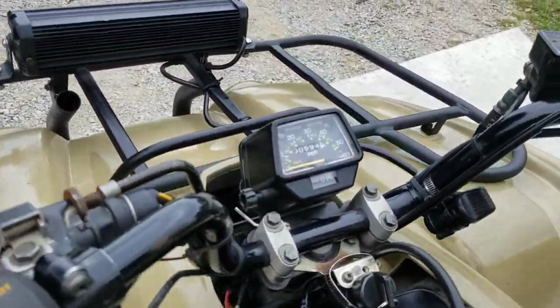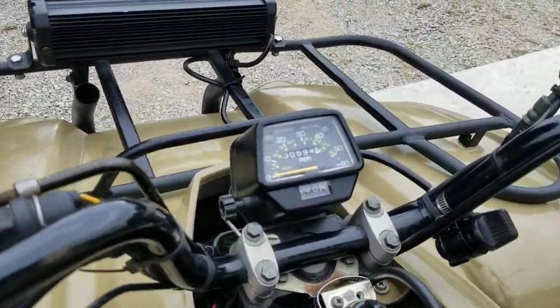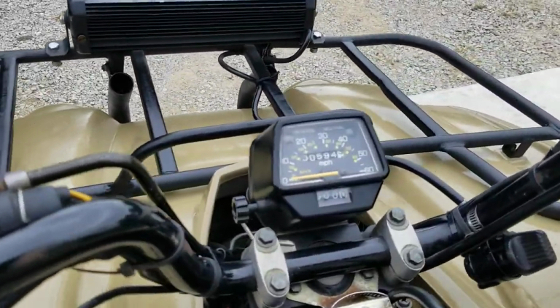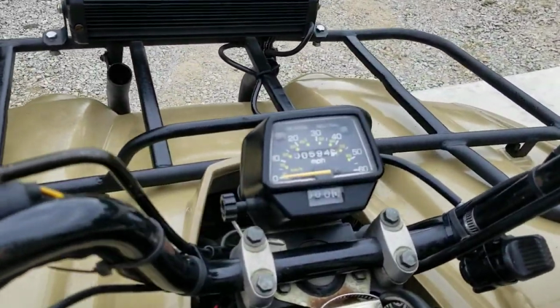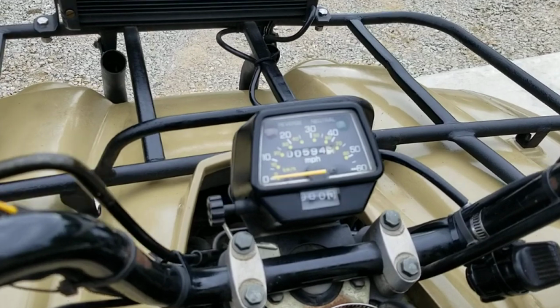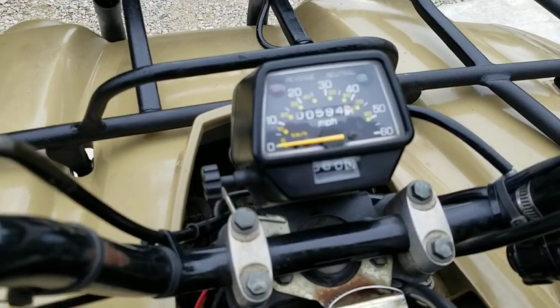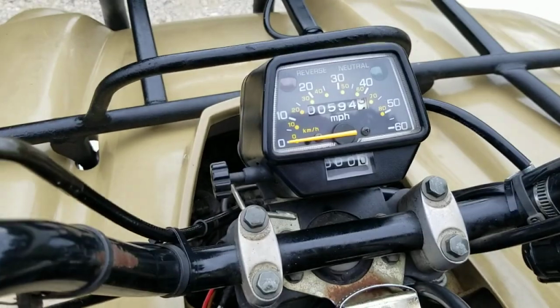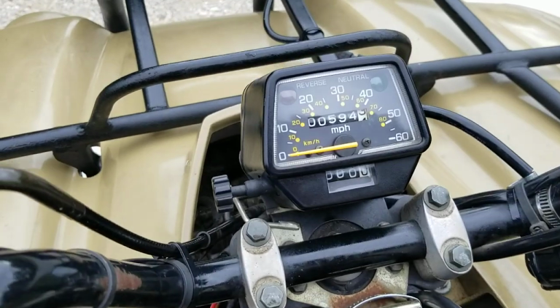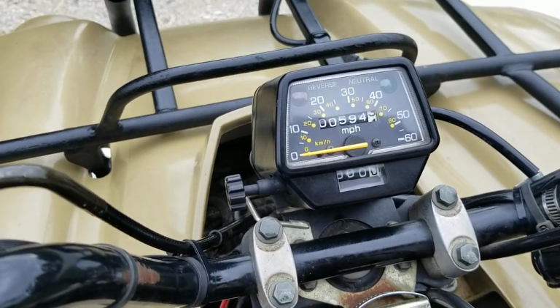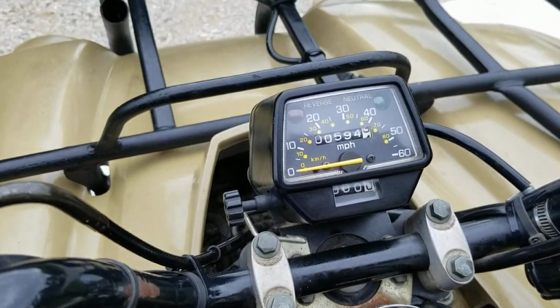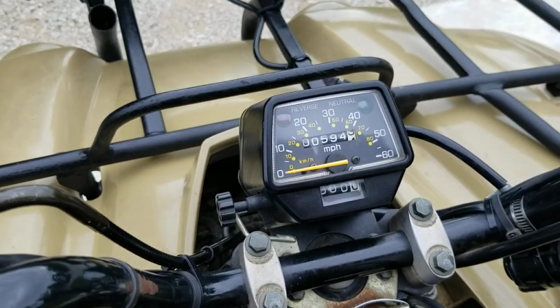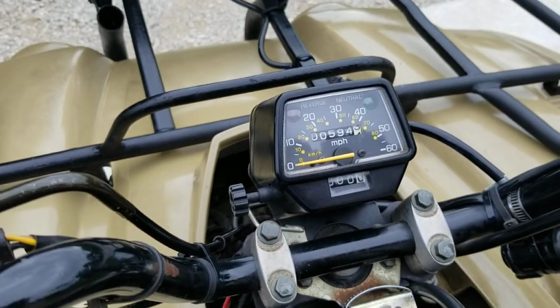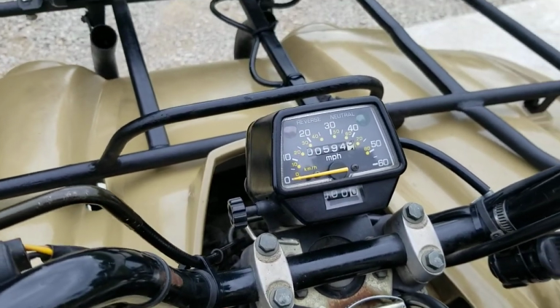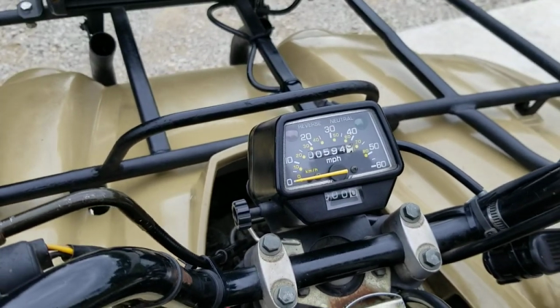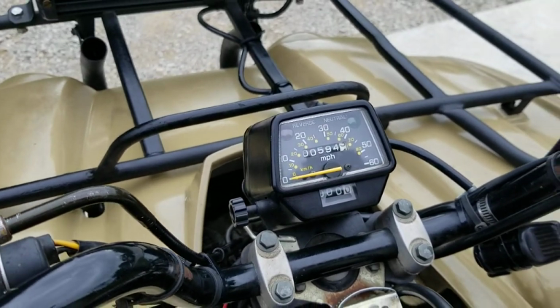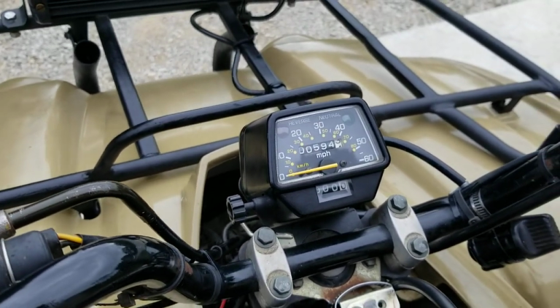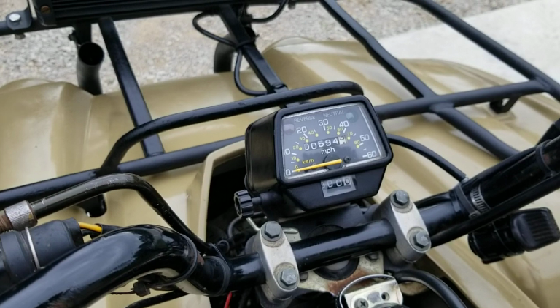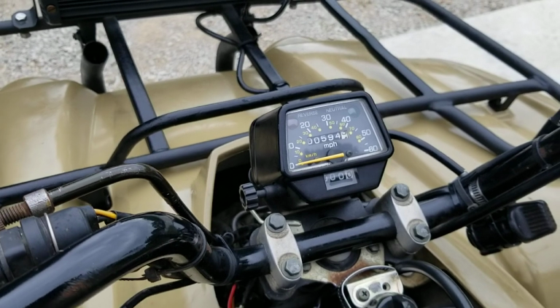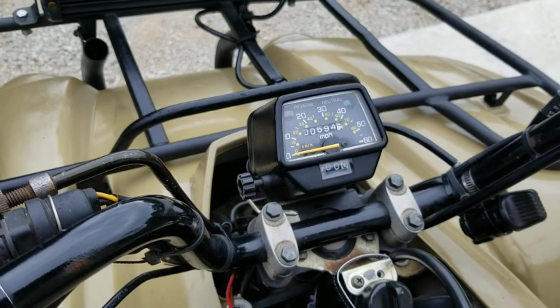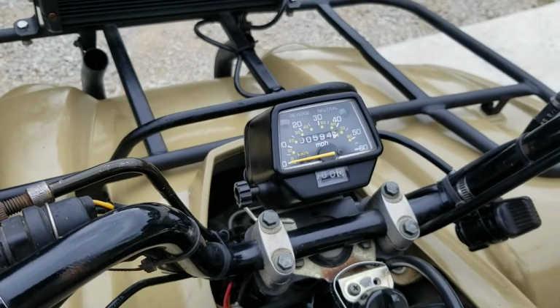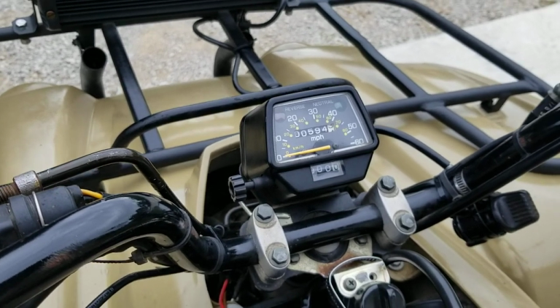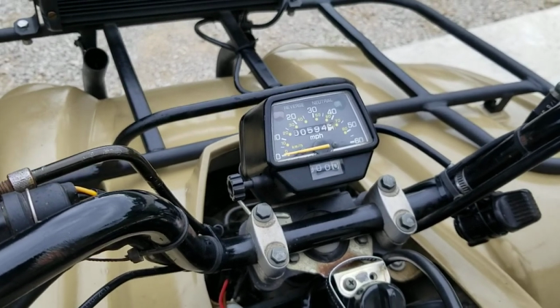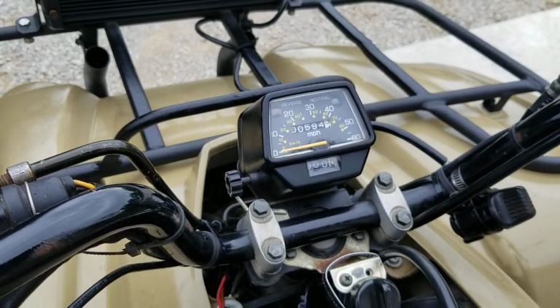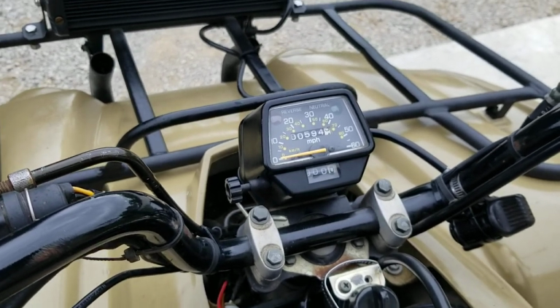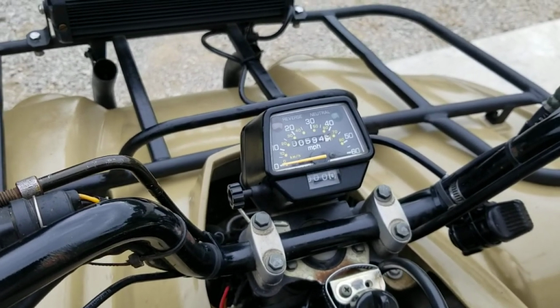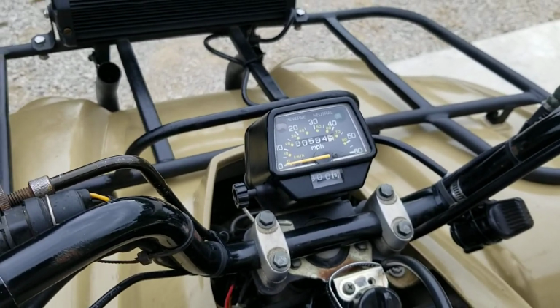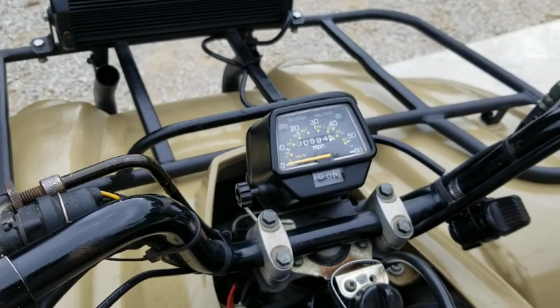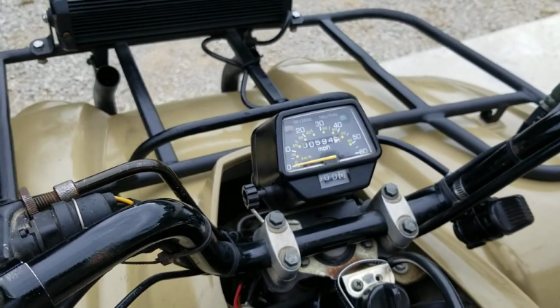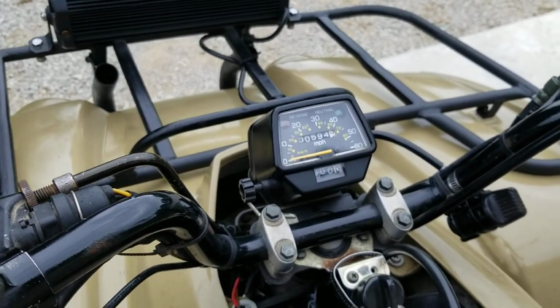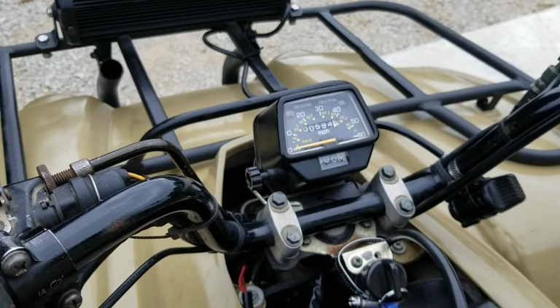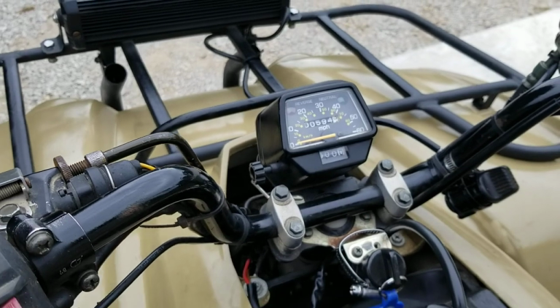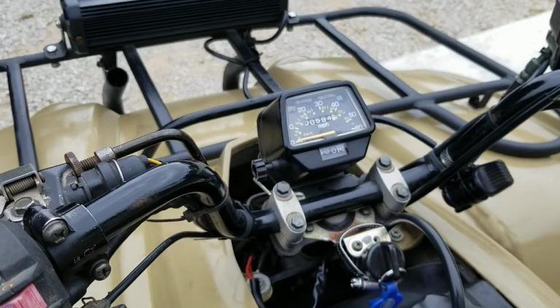It's got a speedometer on it, but that odometer is not accurate. The speedometer wasn't working, so it is now, but I don't know how long that broken cable was on there. Those 594 miles should not be deemed as accurate.